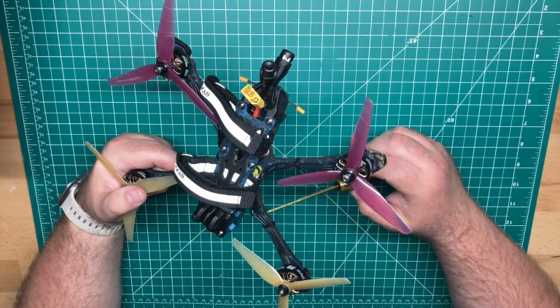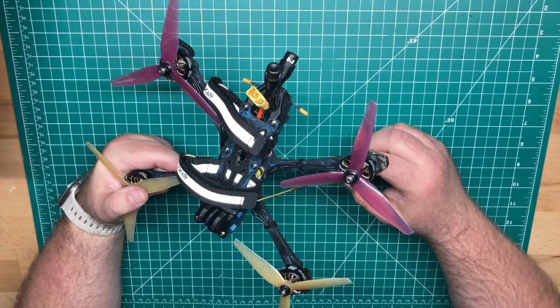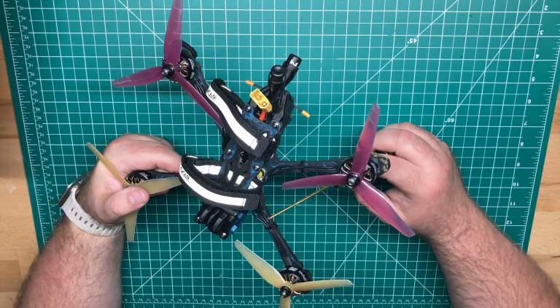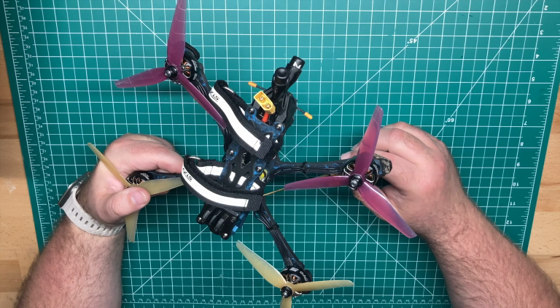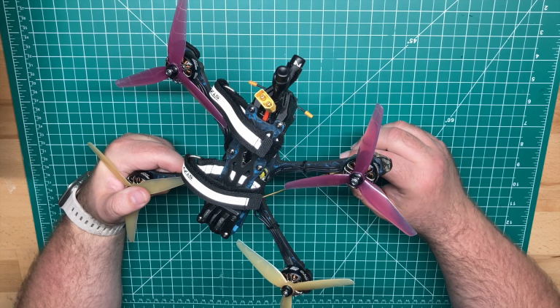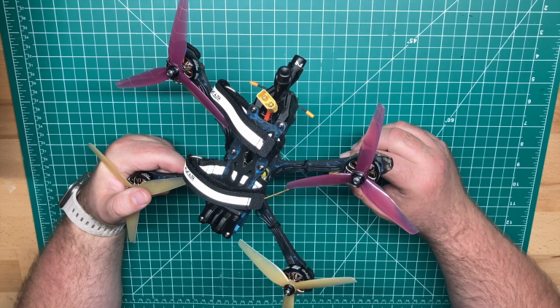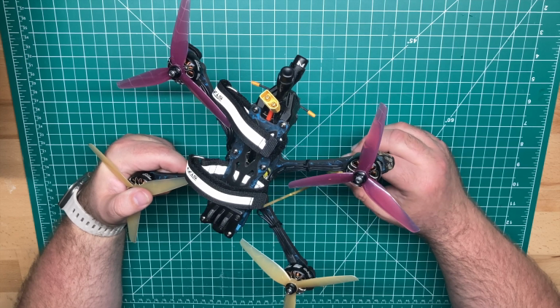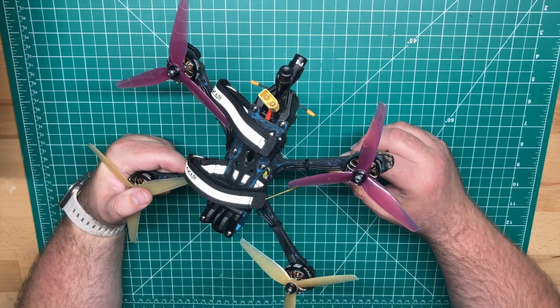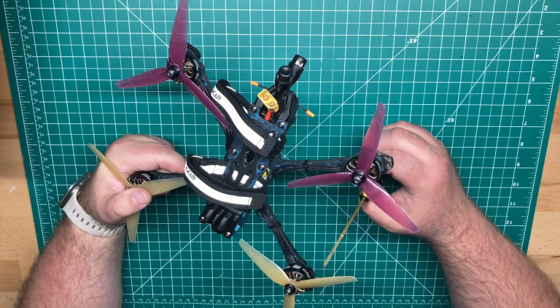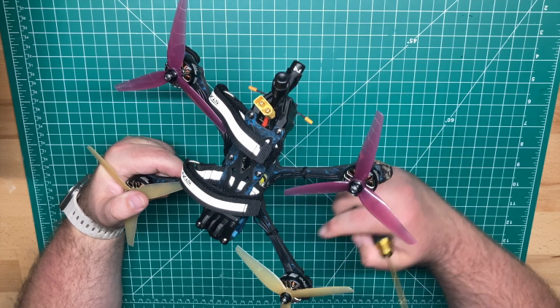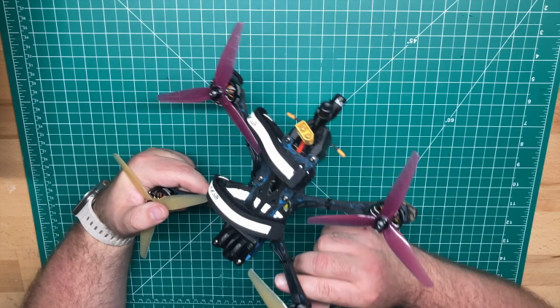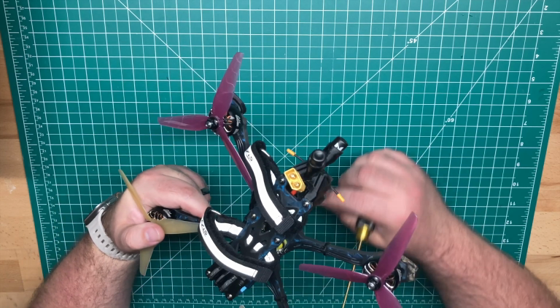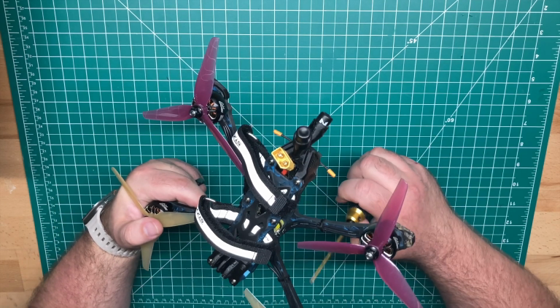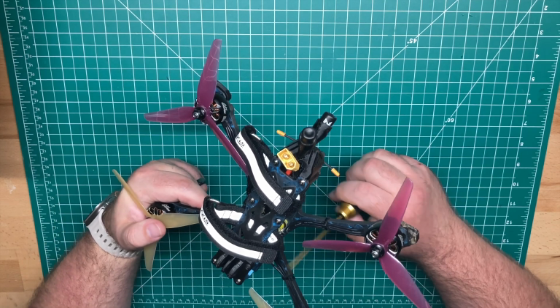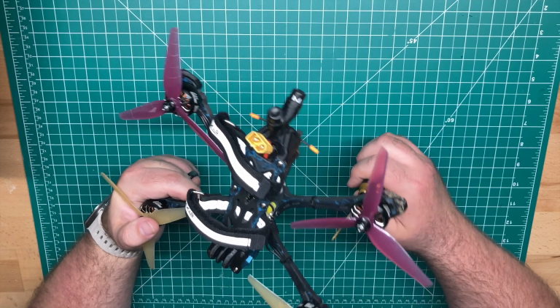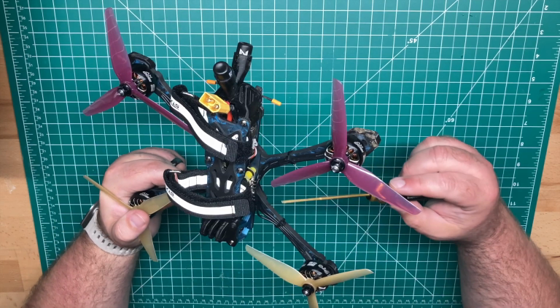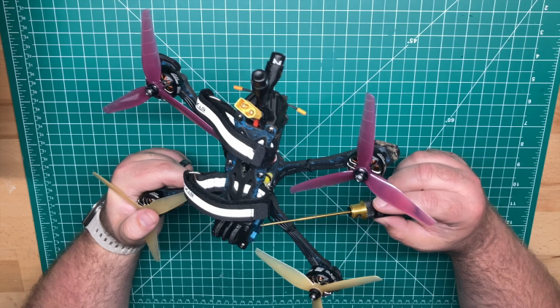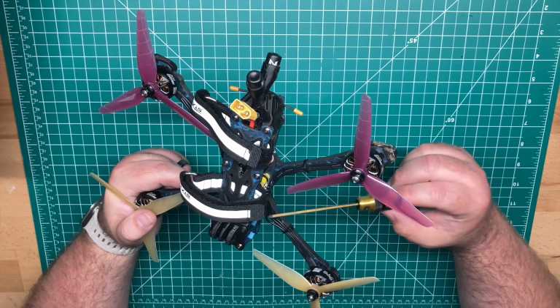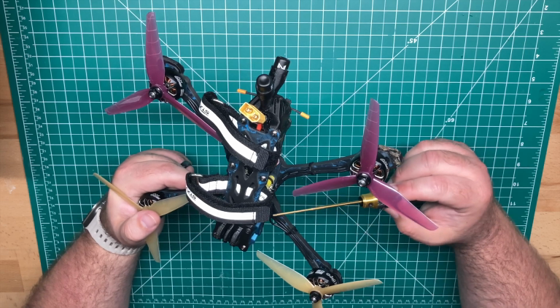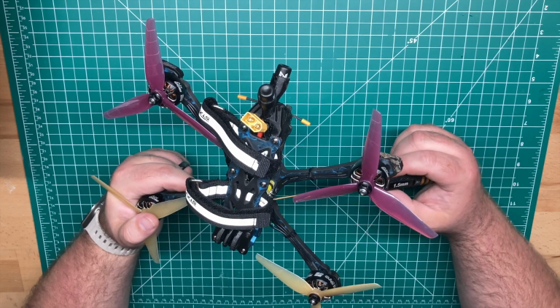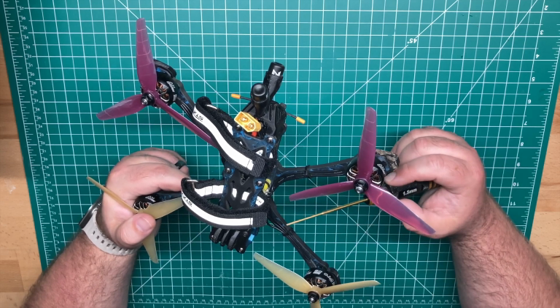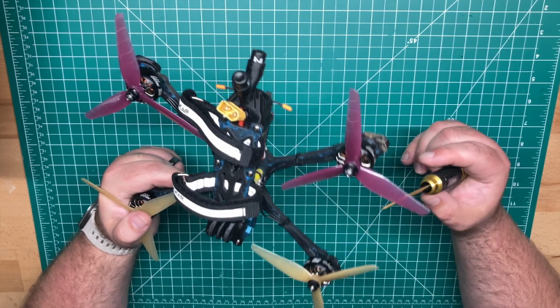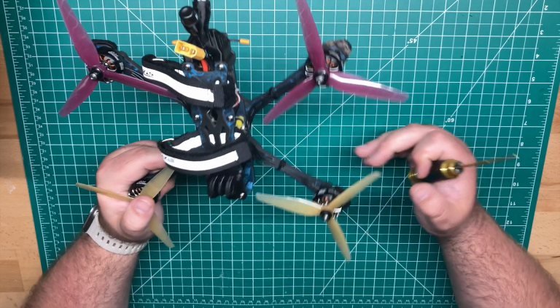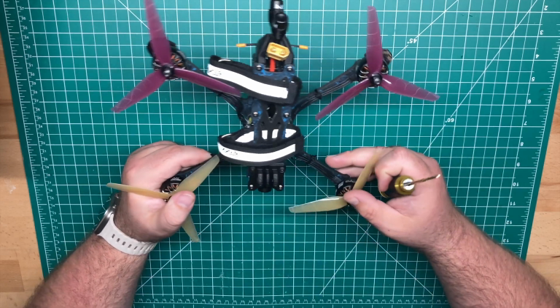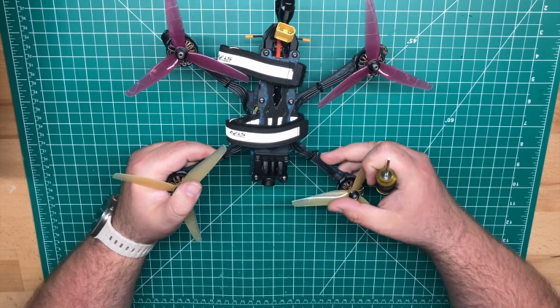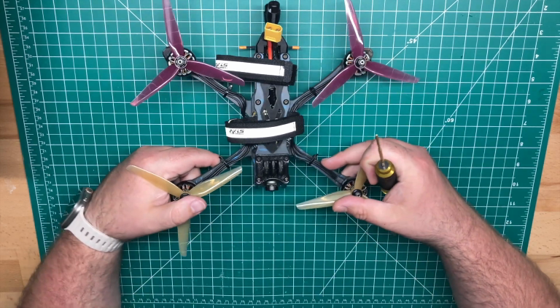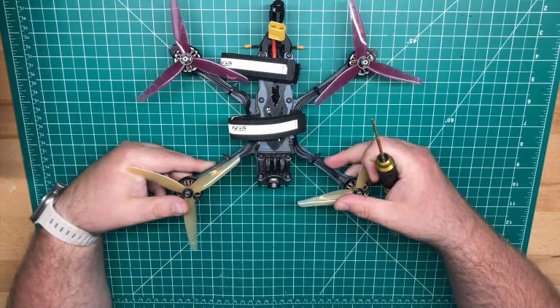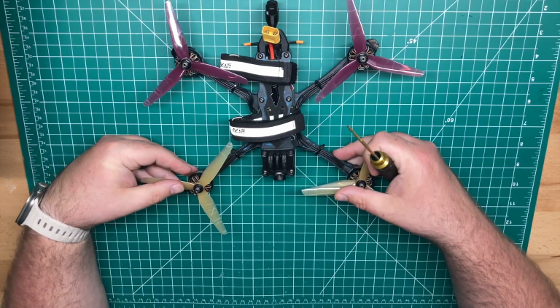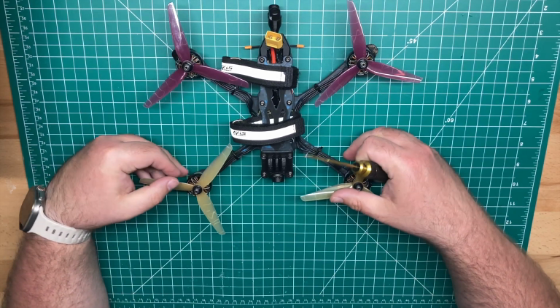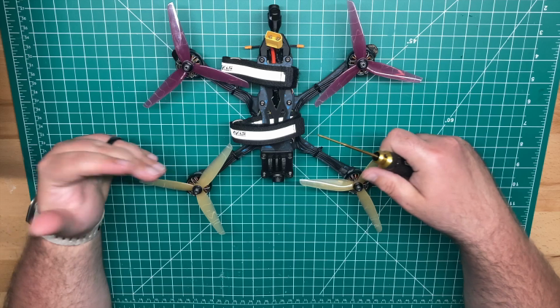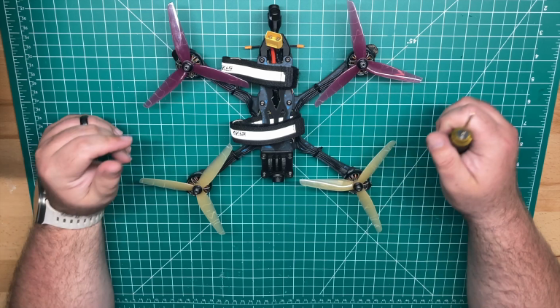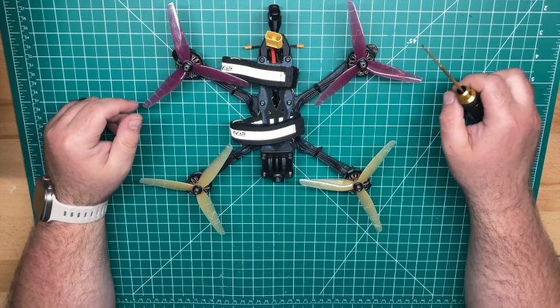I believe it's a 50 amp or 55 amp ESC. This one doesn't have the heatsink, but you can pick up a comparable stack — it may still be running BLHeli32. I don't know at the time of this video, but I'll update that for you.